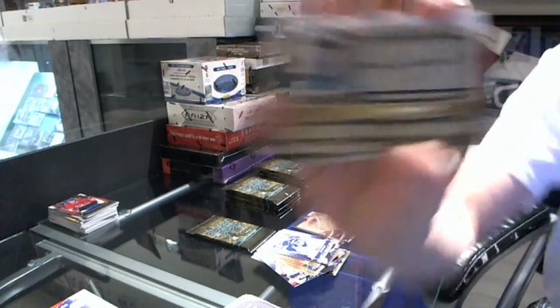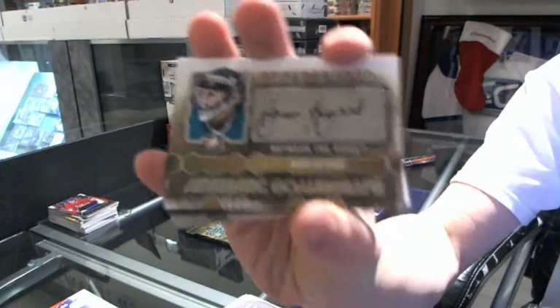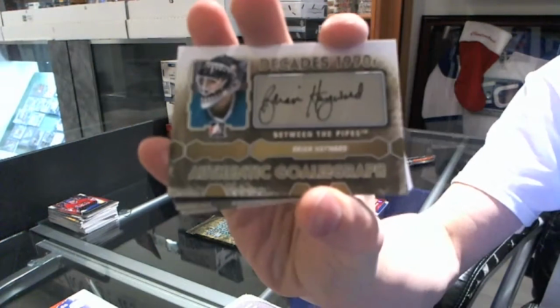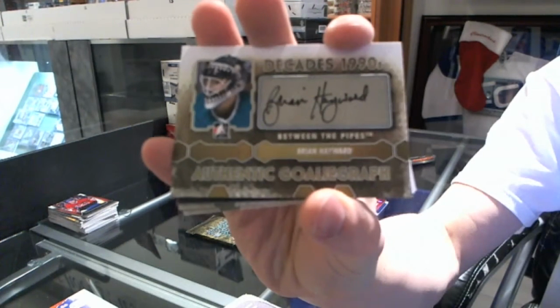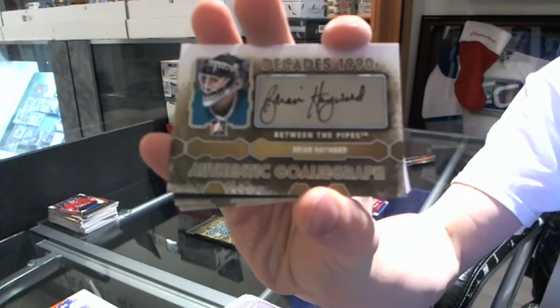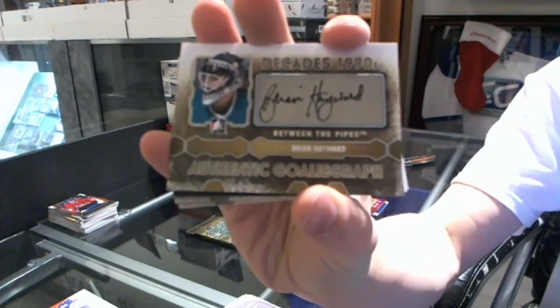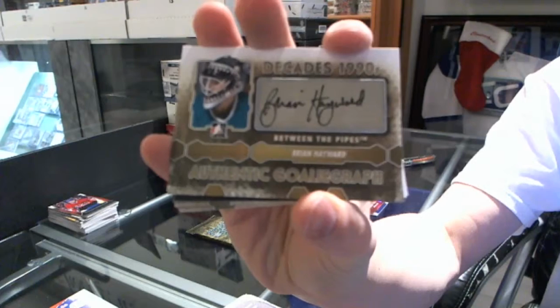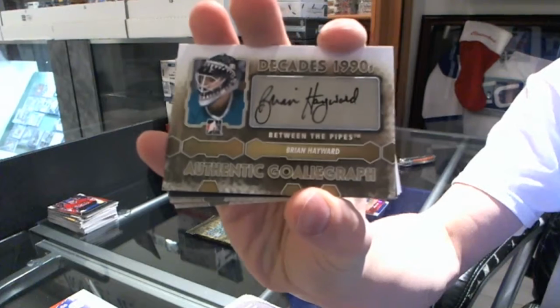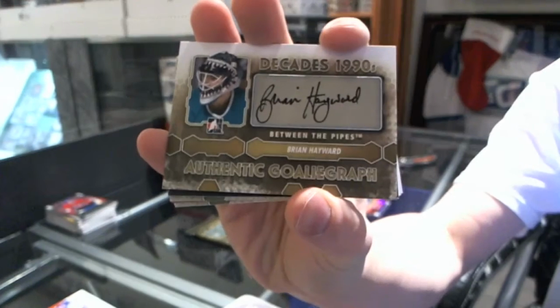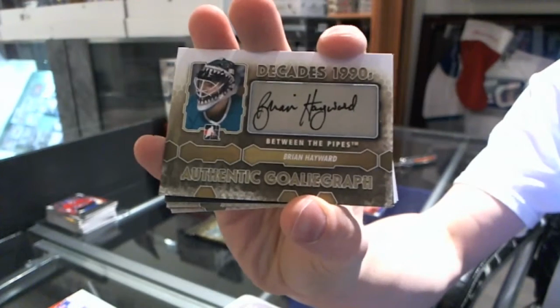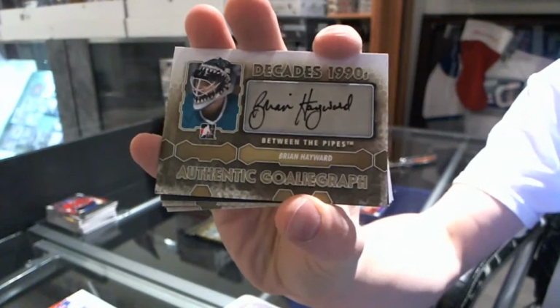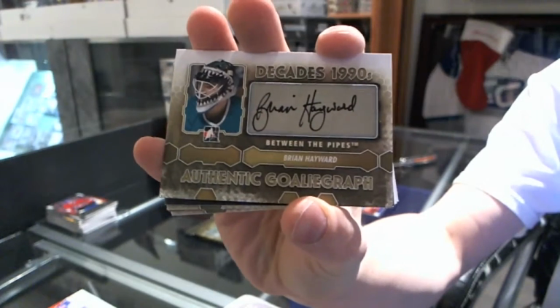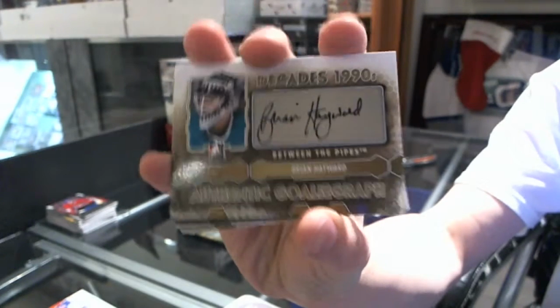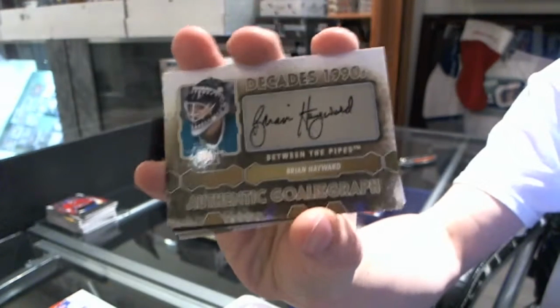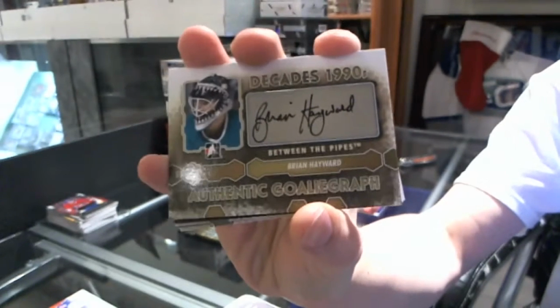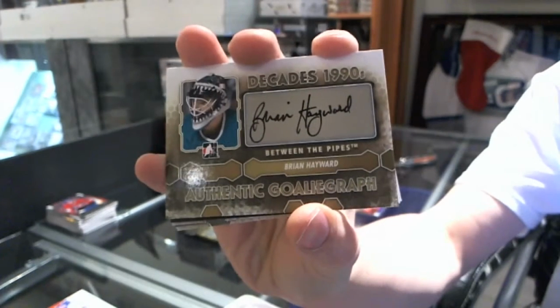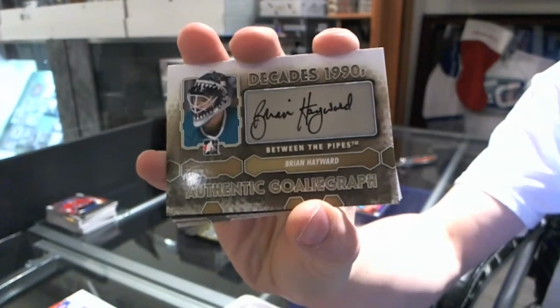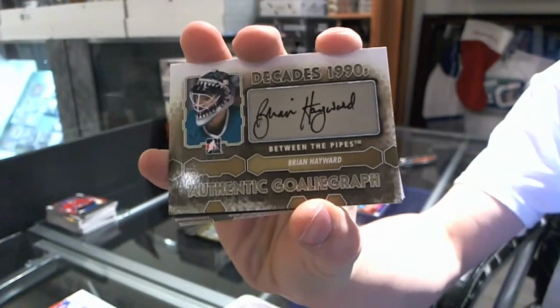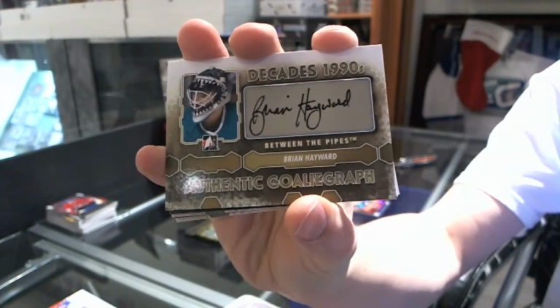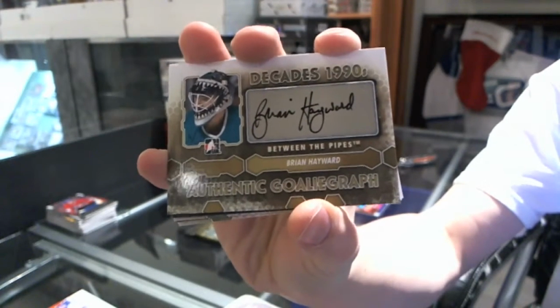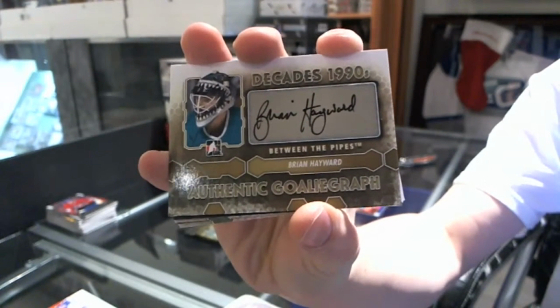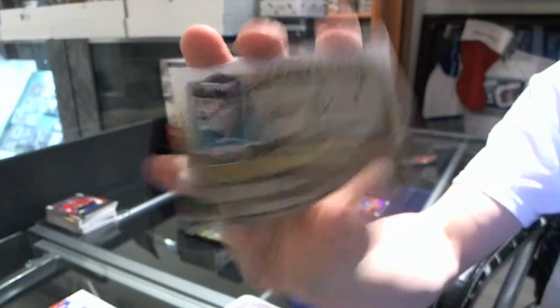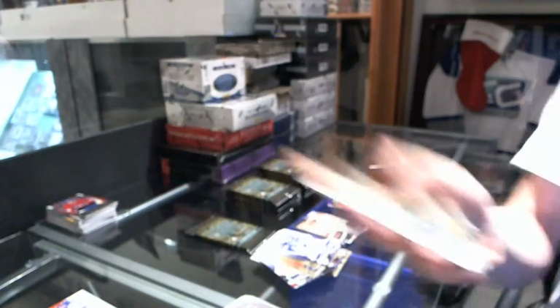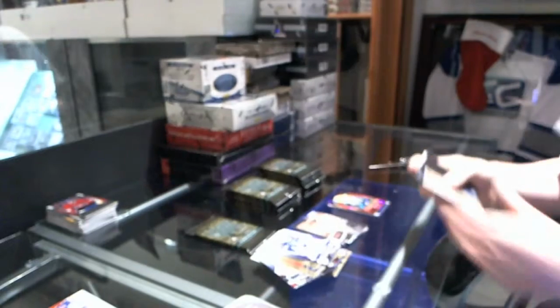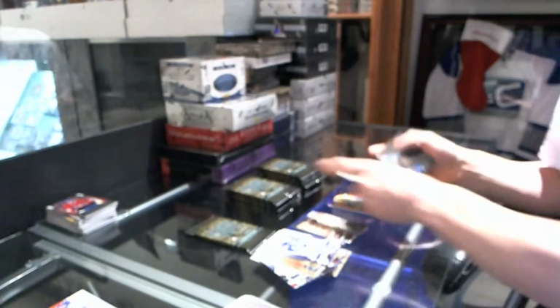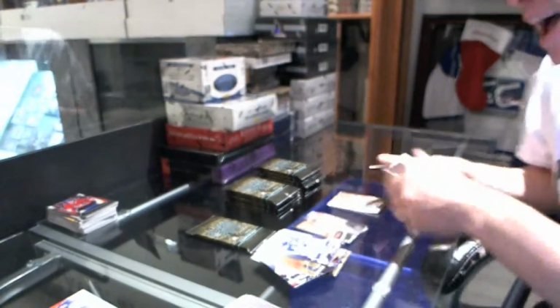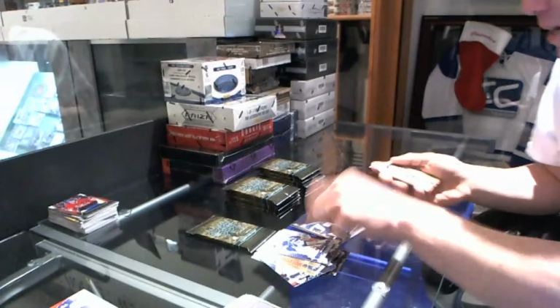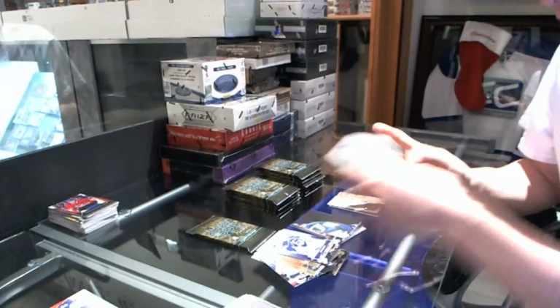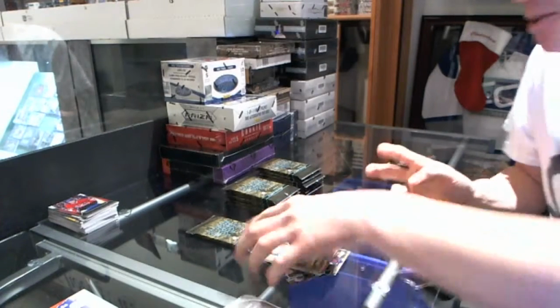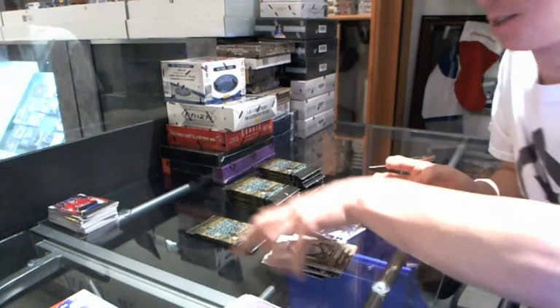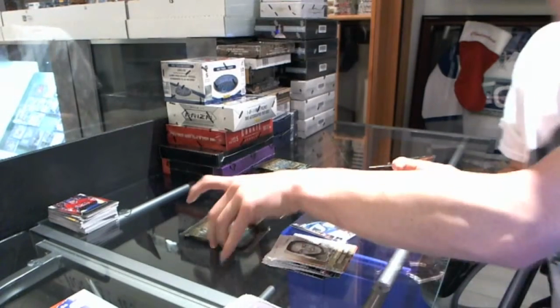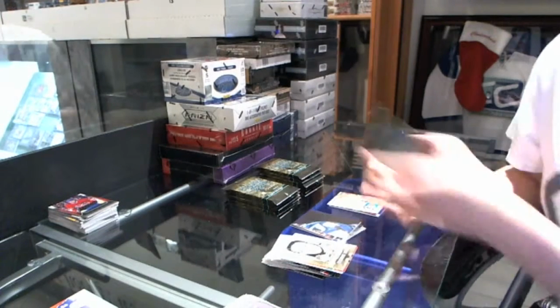Autographed for the San Jose Sharks, Brian Hayward. Dunkey's a little happy doing laps around the store right now.